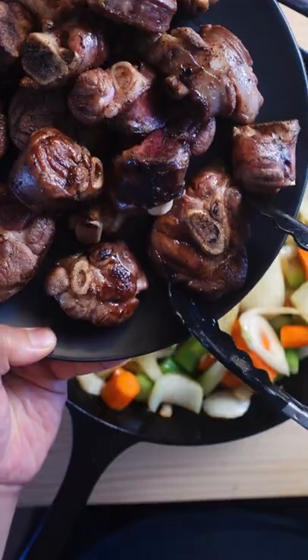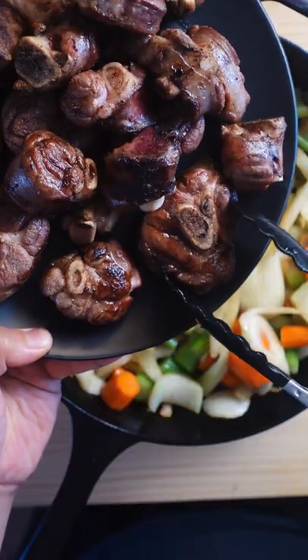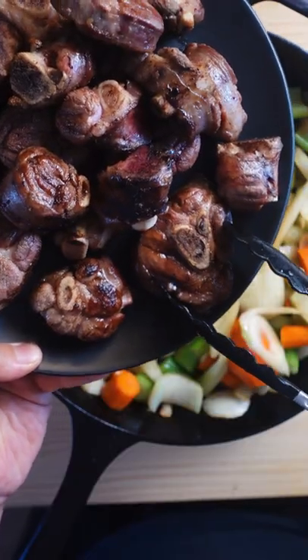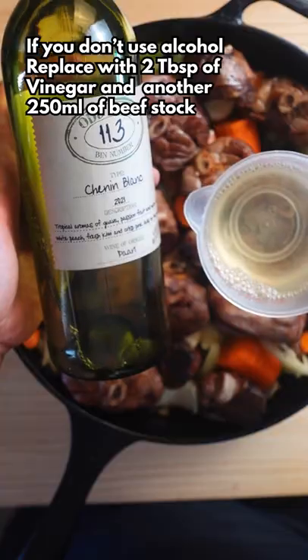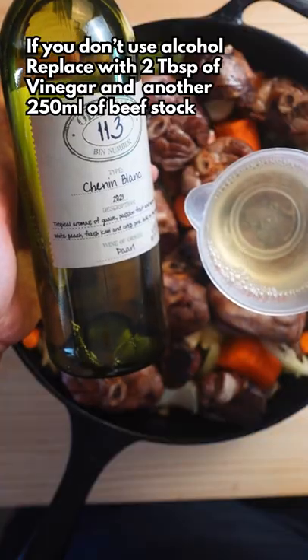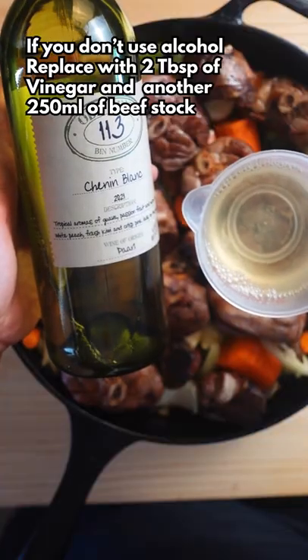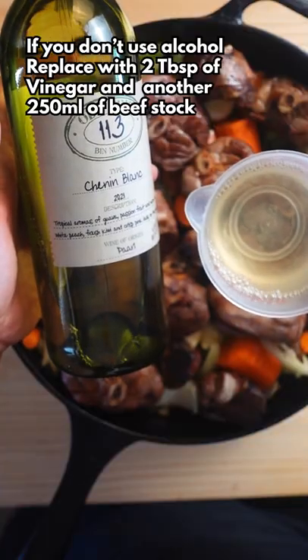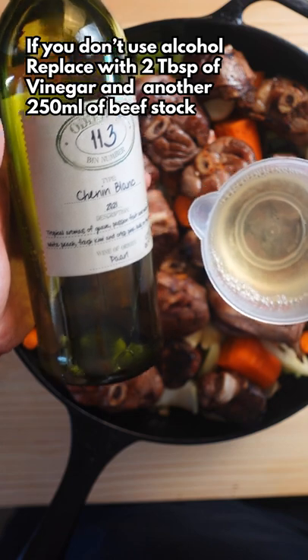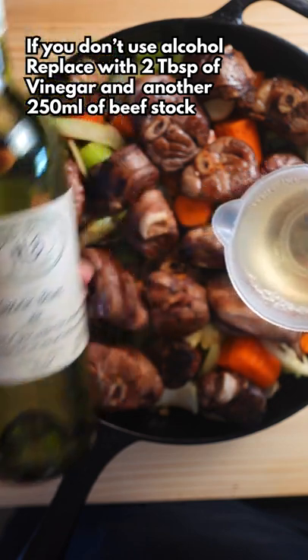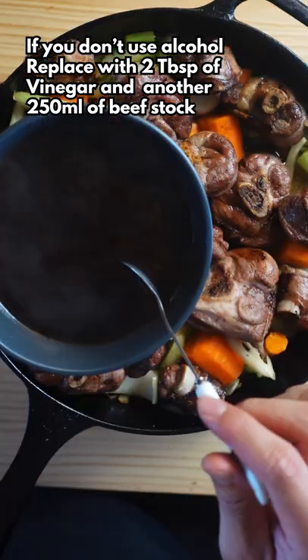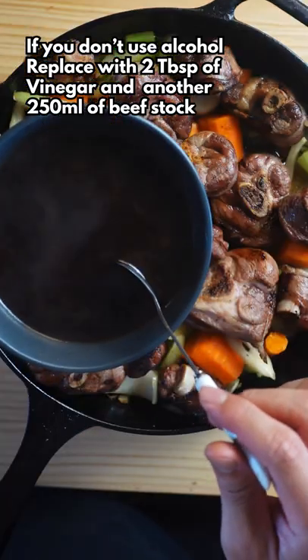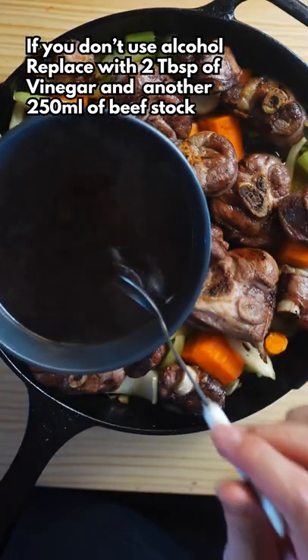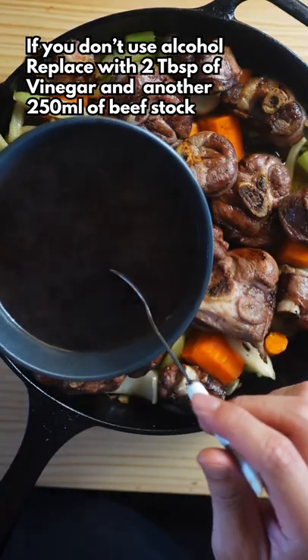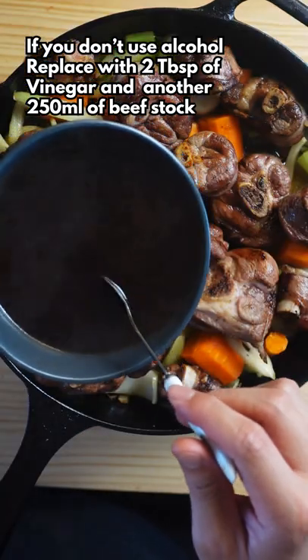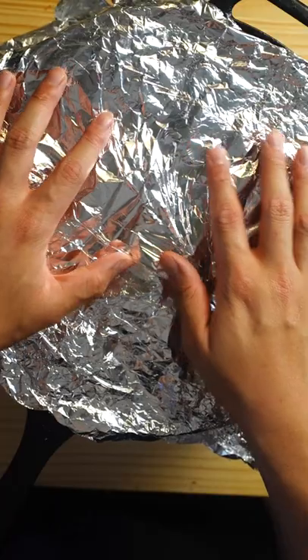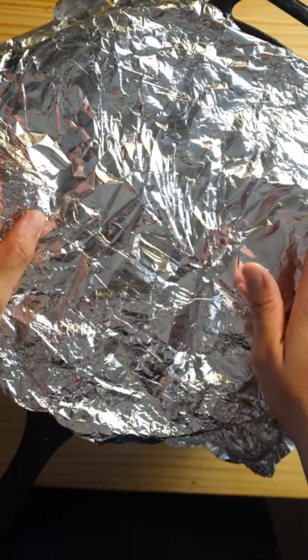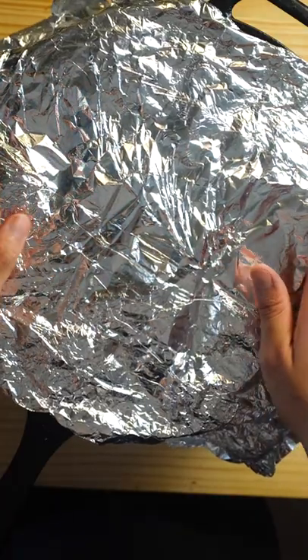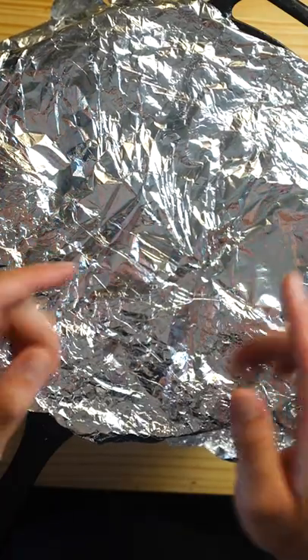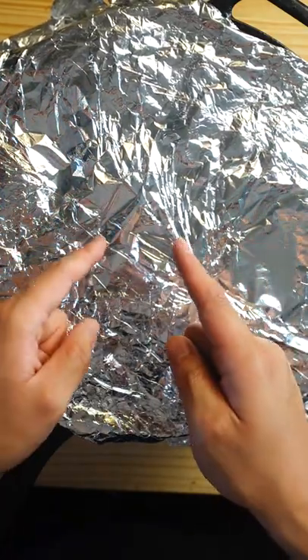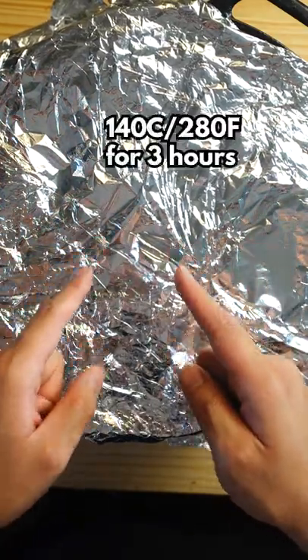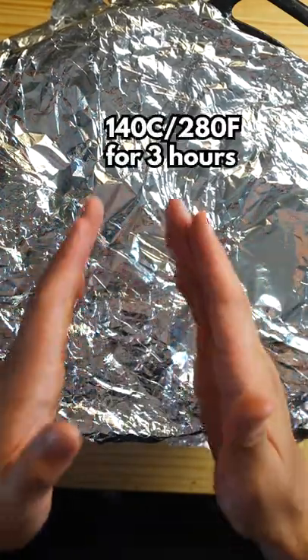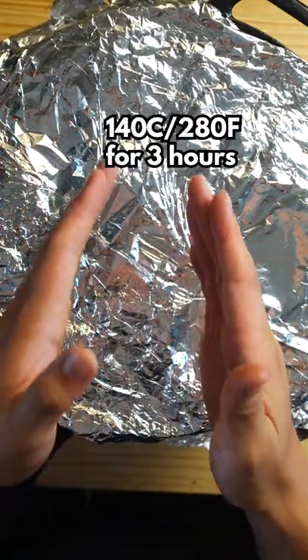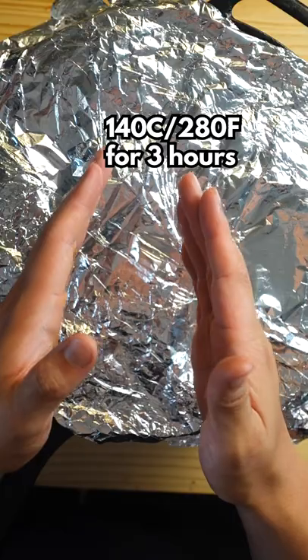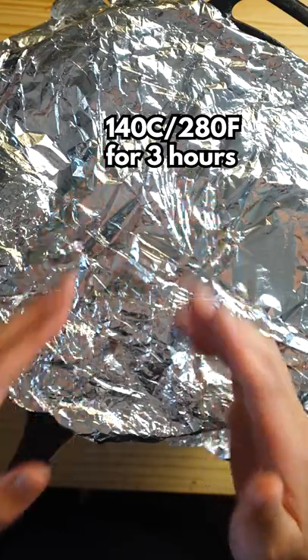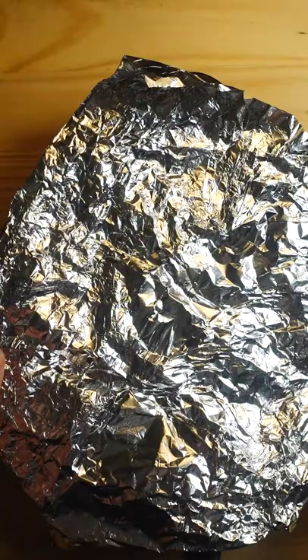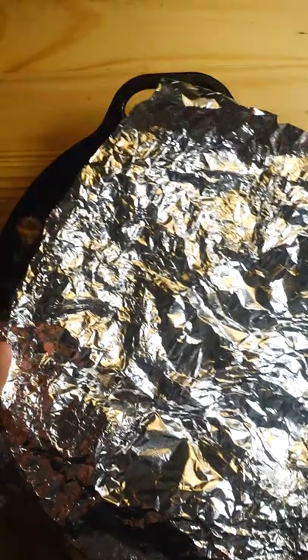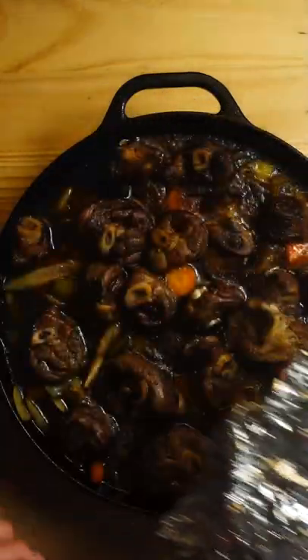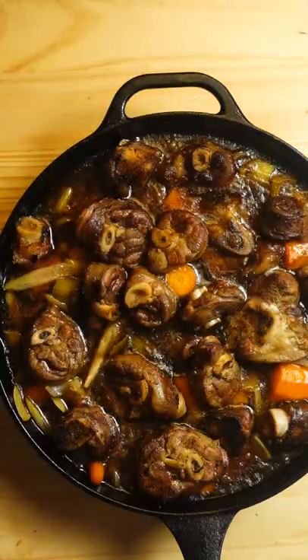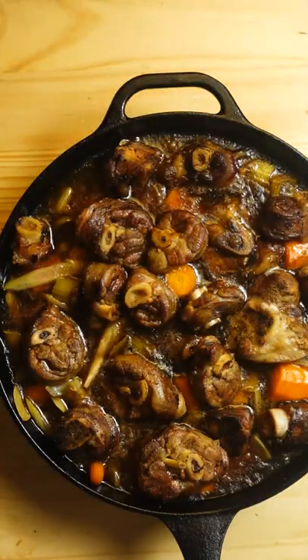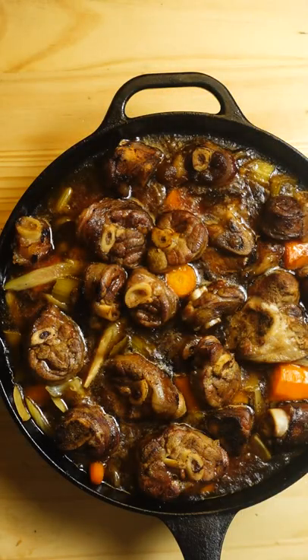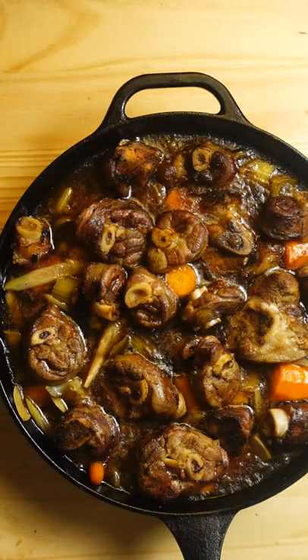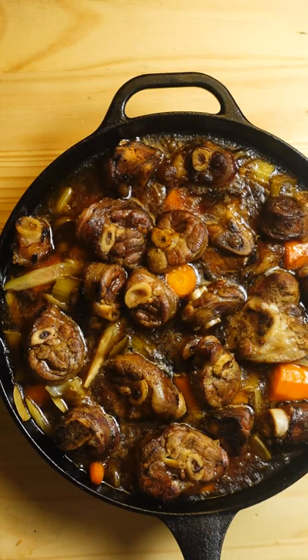Place the lamb back, followed by one cup of white wine and a cup of beef stock. Cover it with foil, then into the oven at the specified temperatures. This is how it looks after three hours.